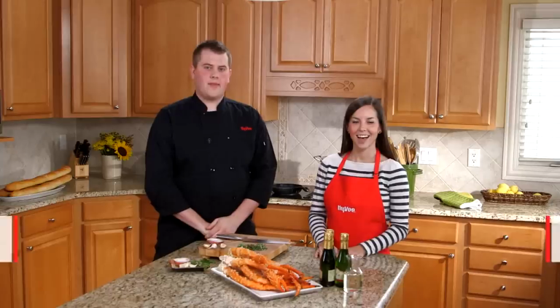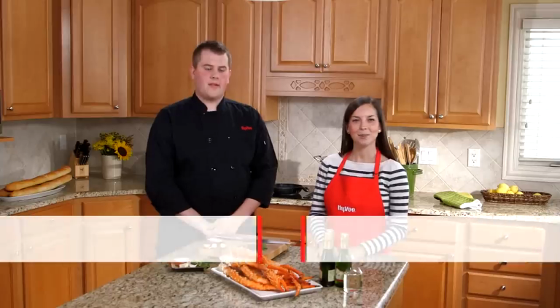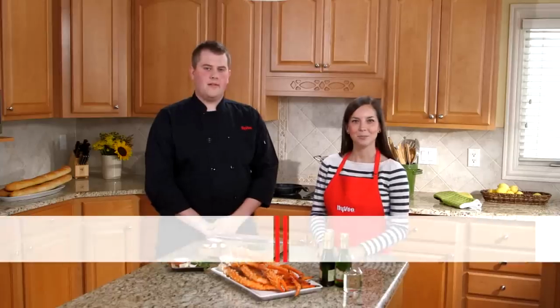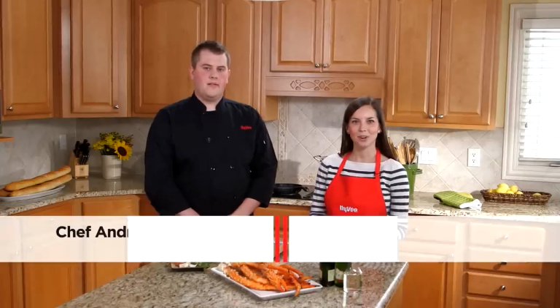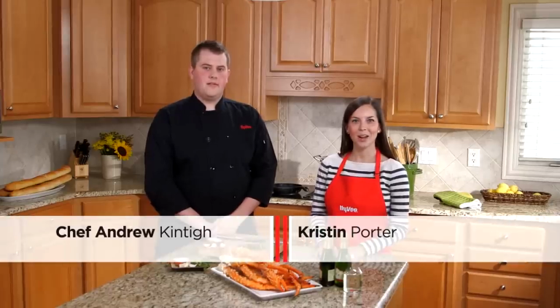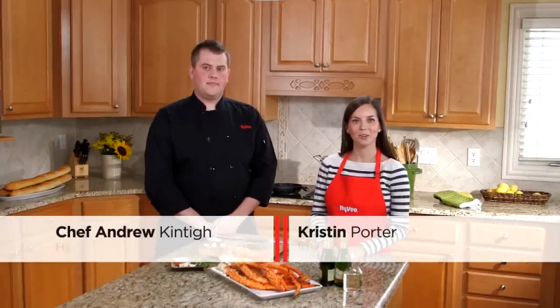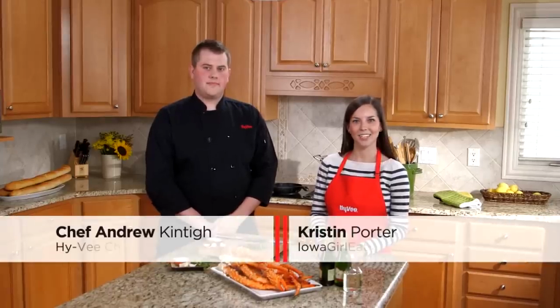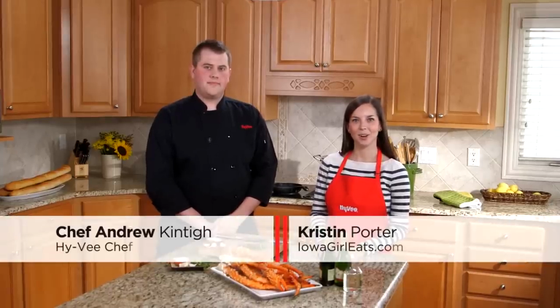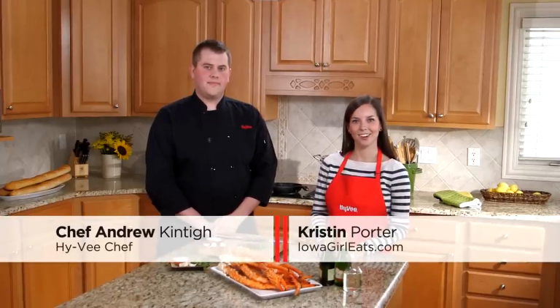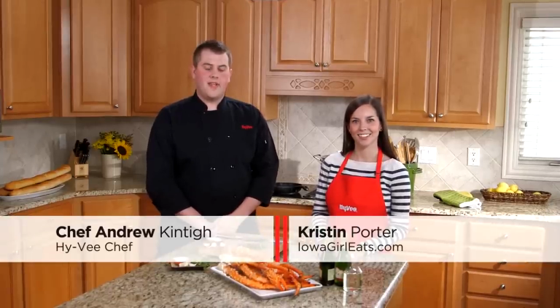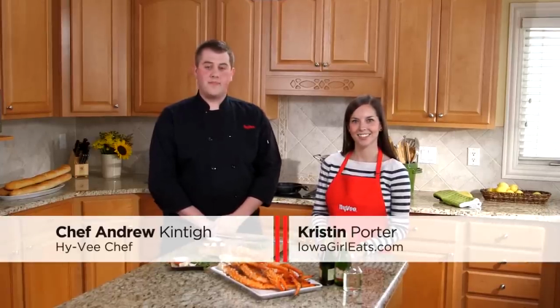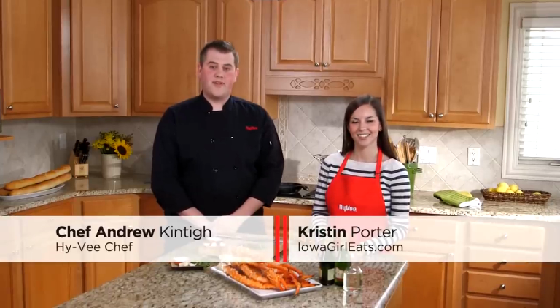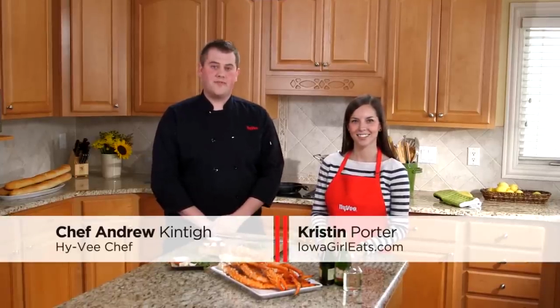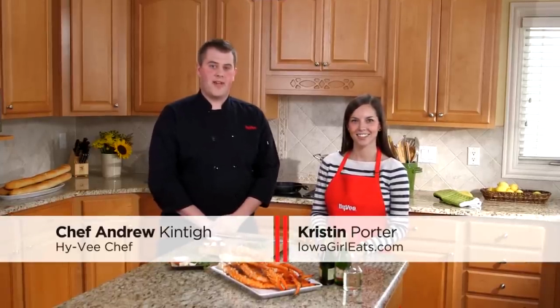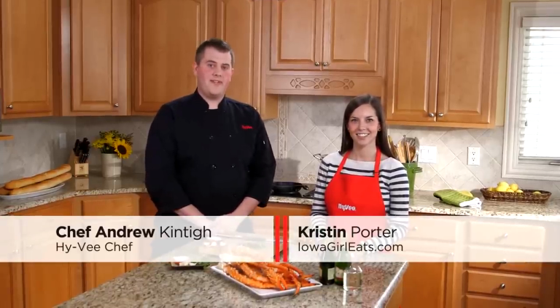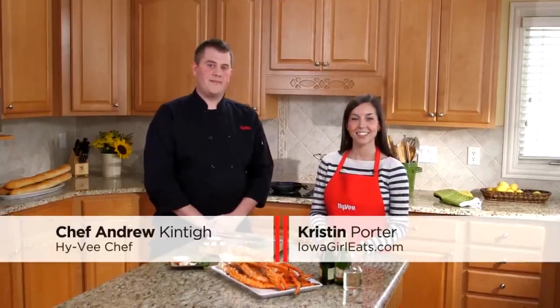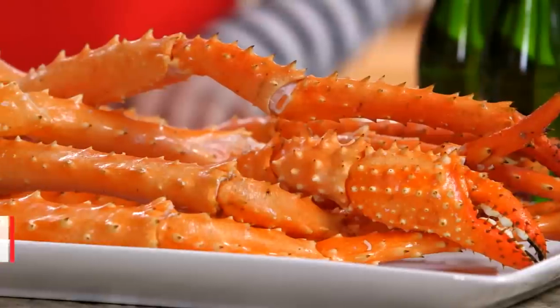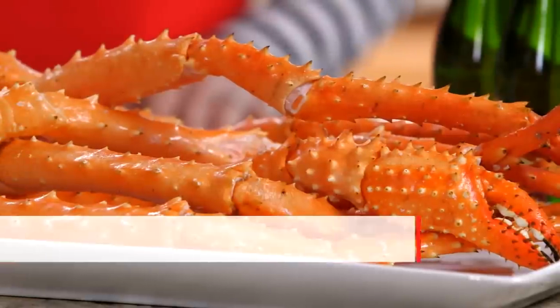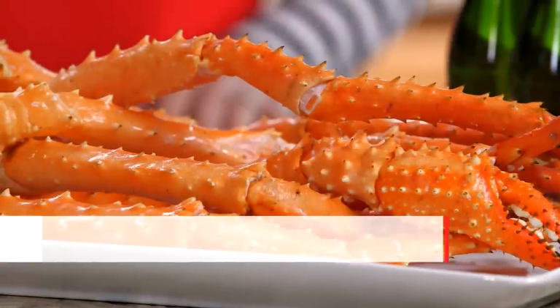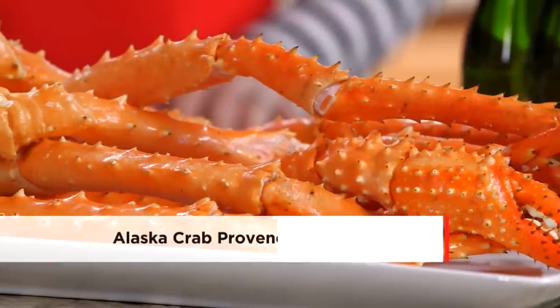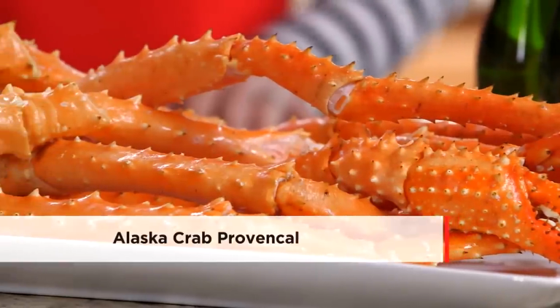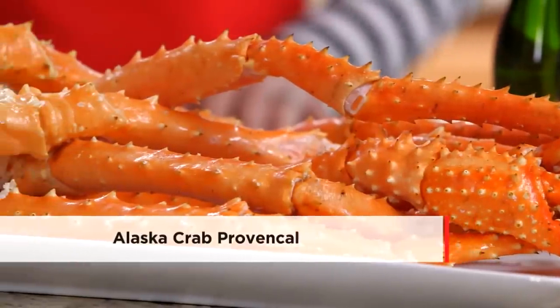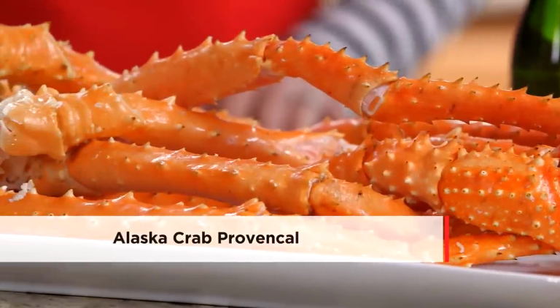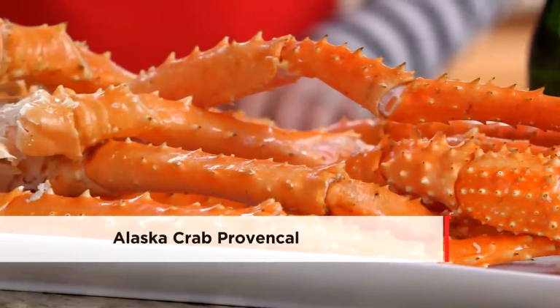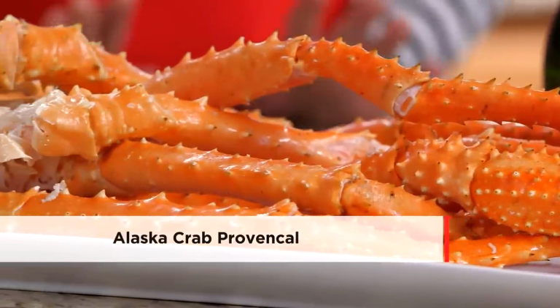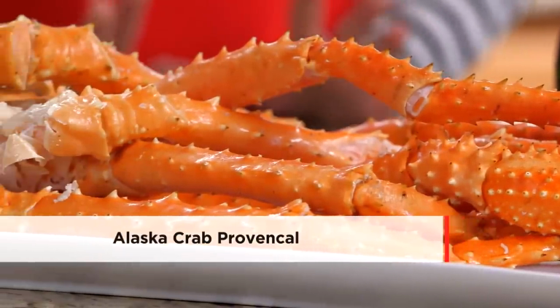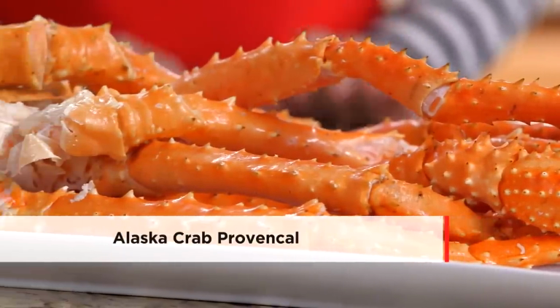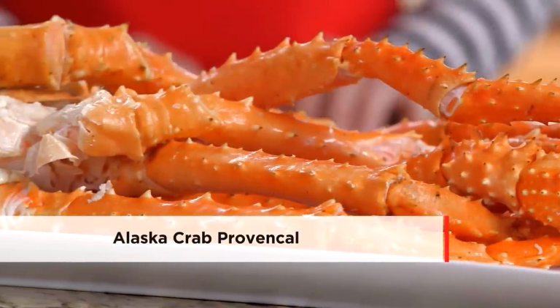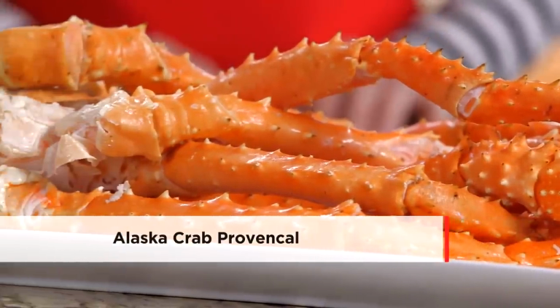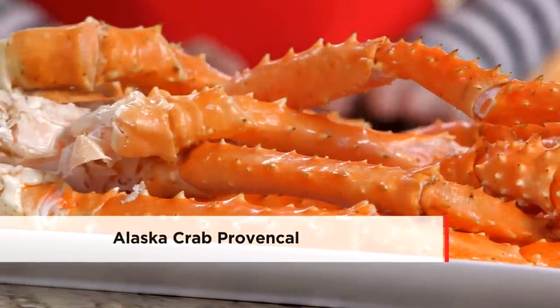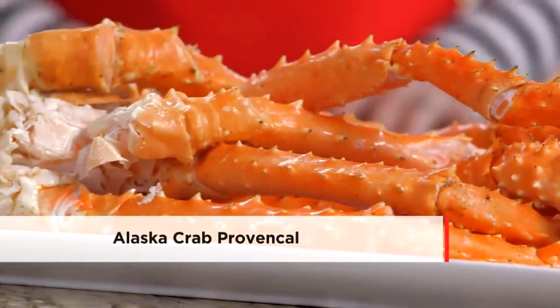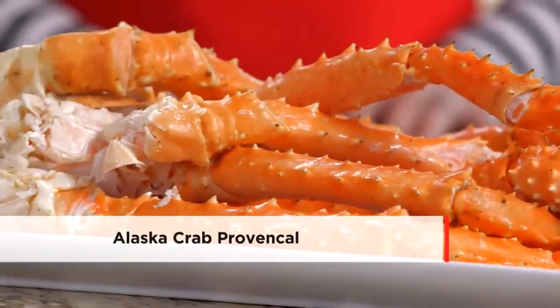I'm Kristen Porter, Iowa Girl Eats Blogger. And I'm Chef Andrew from Hy-Vee. Today we're making Alaska Crab Provencal, a tasty appetizer or delicious main dish.